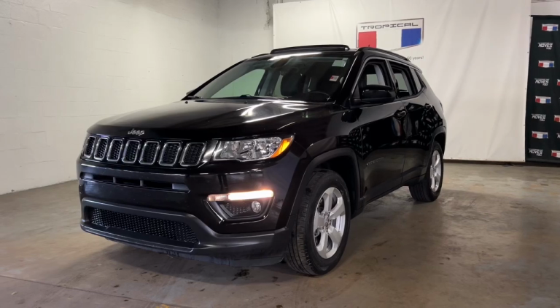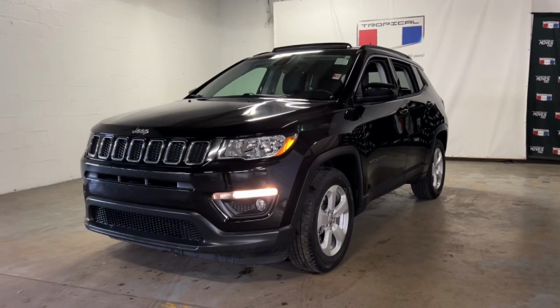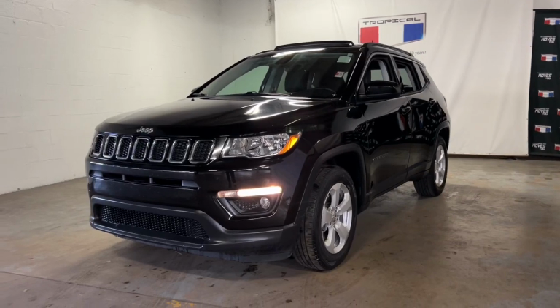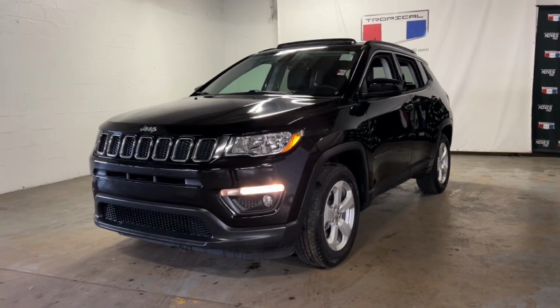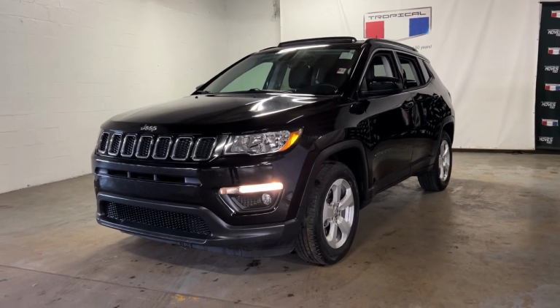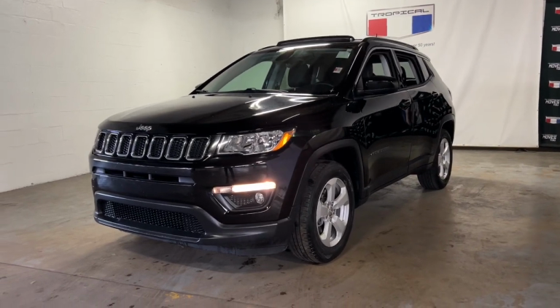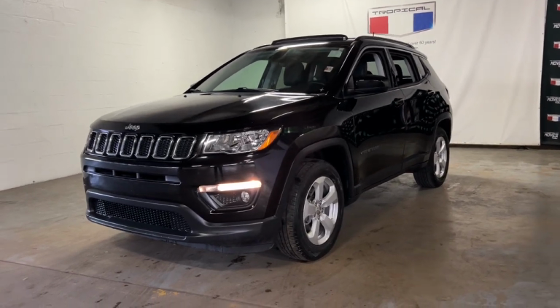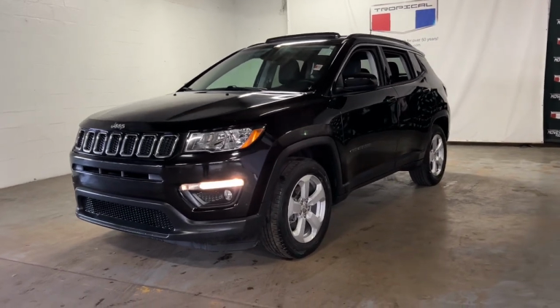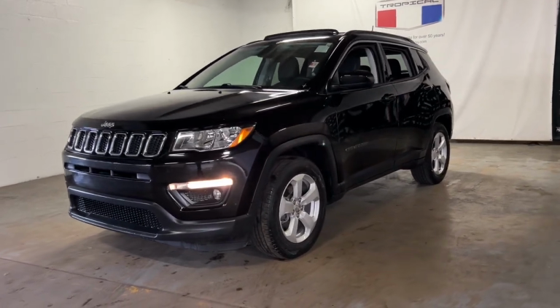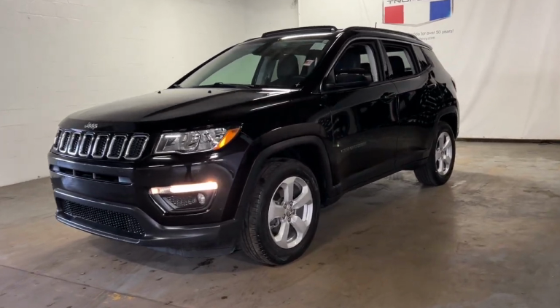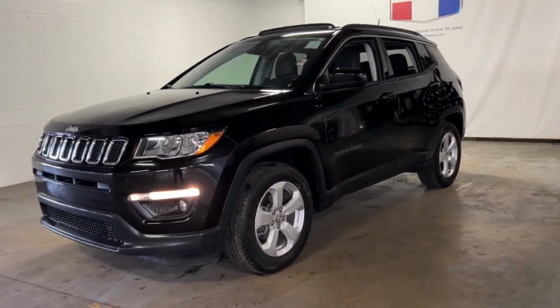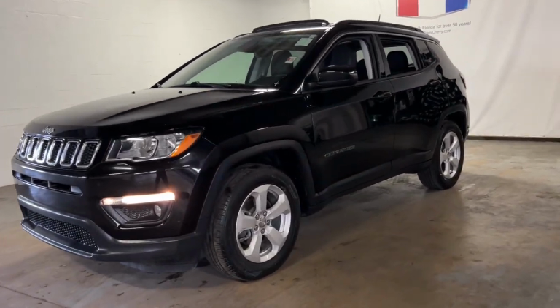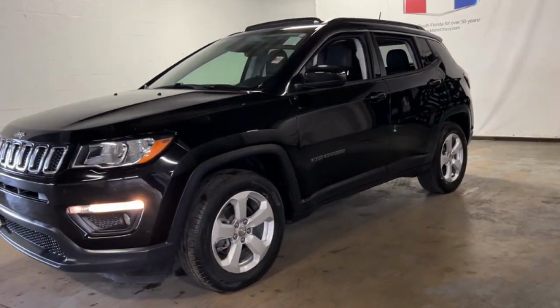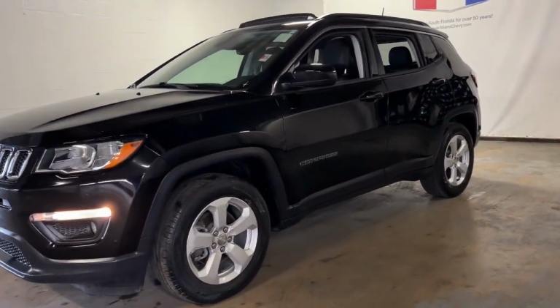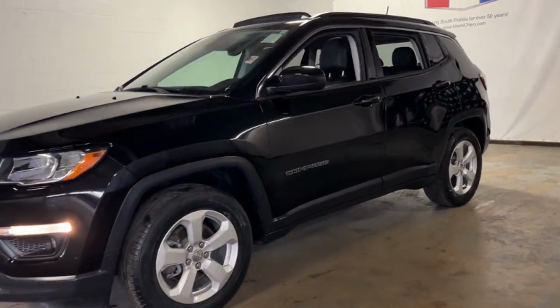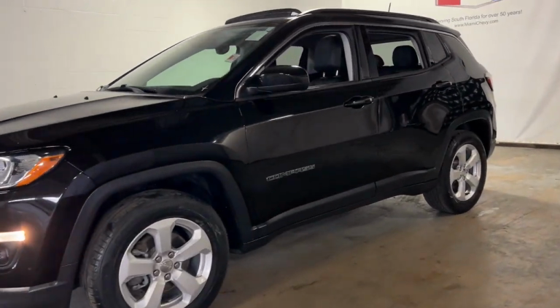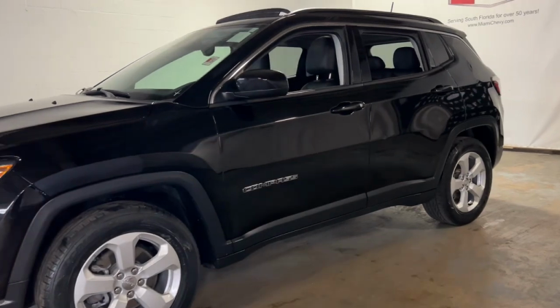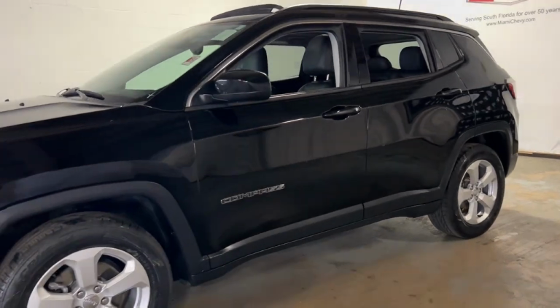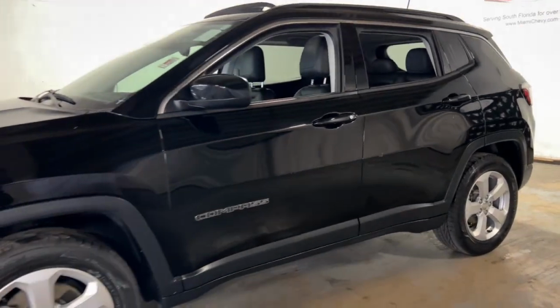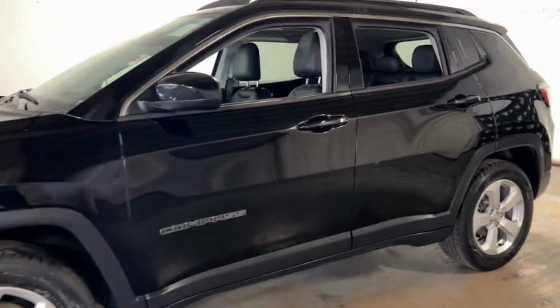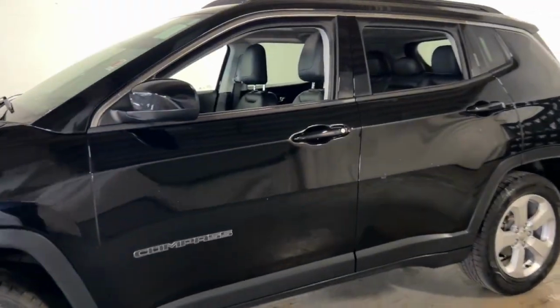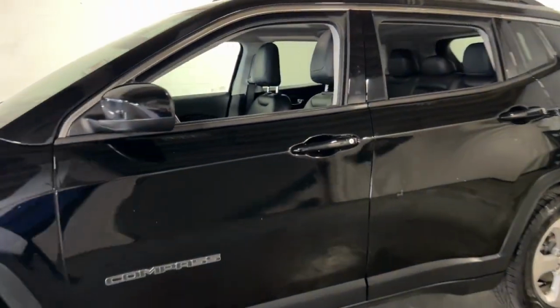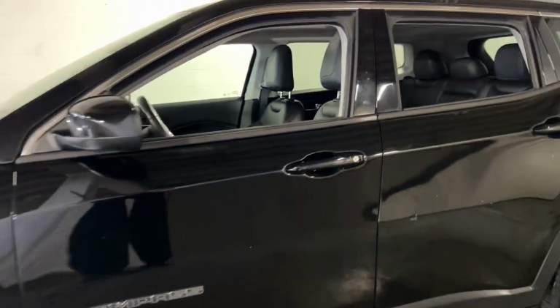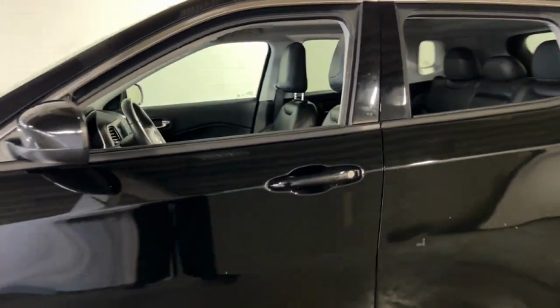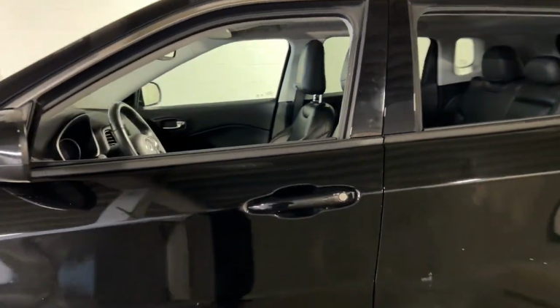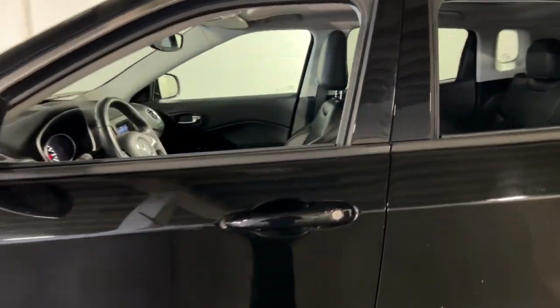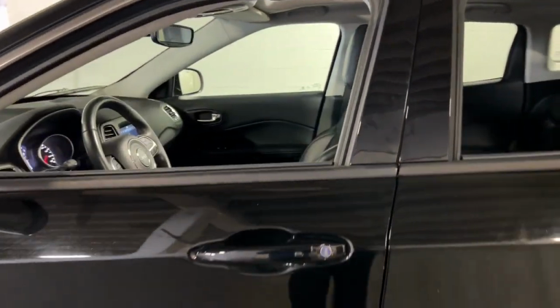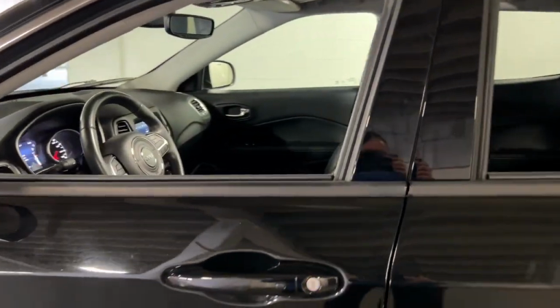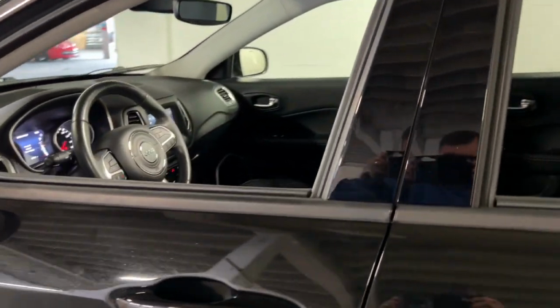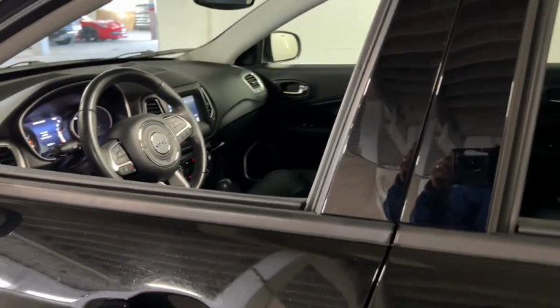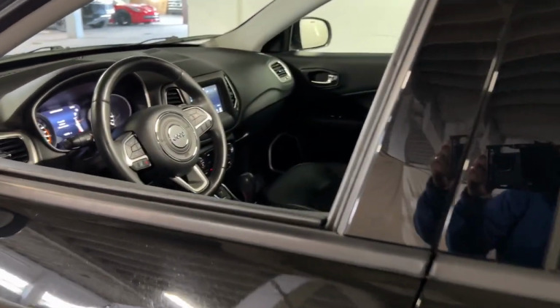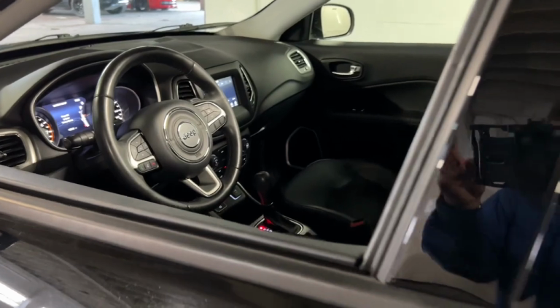Looking for your dream car? It could be the 2018 Jeep Compass. This vehicle still has fewer than 60,000 miles on the clock, so it won't last long.